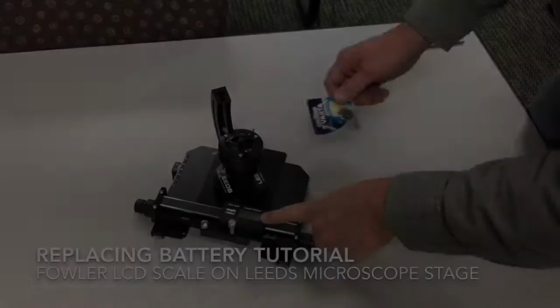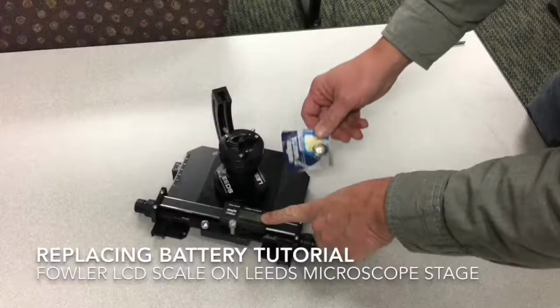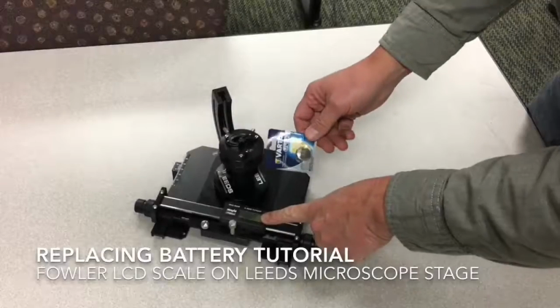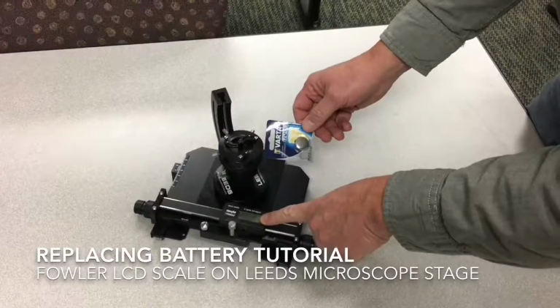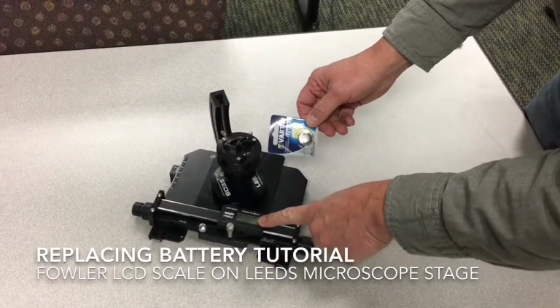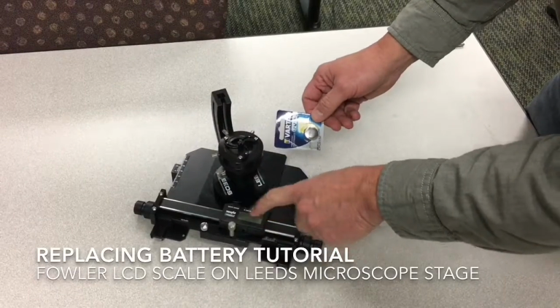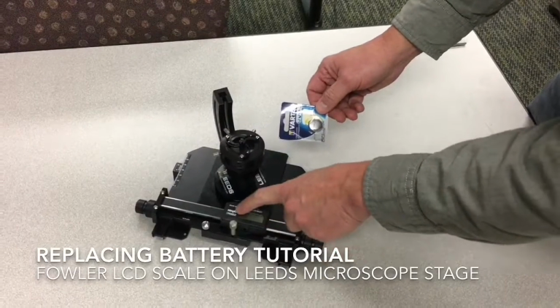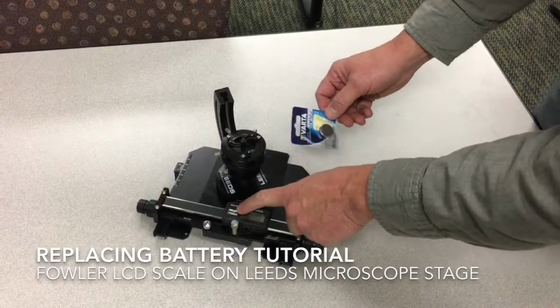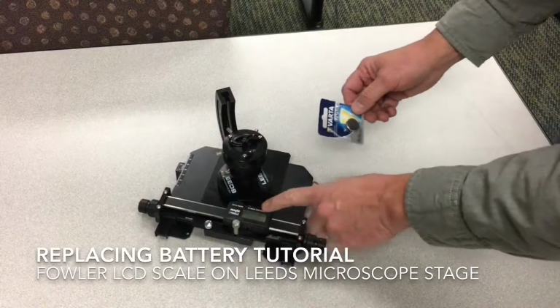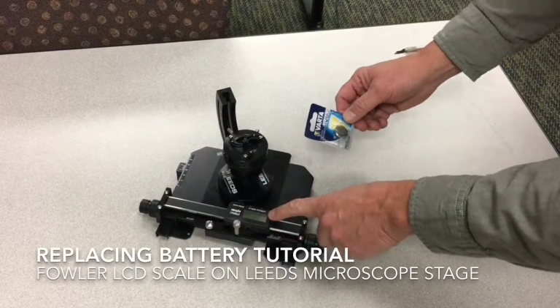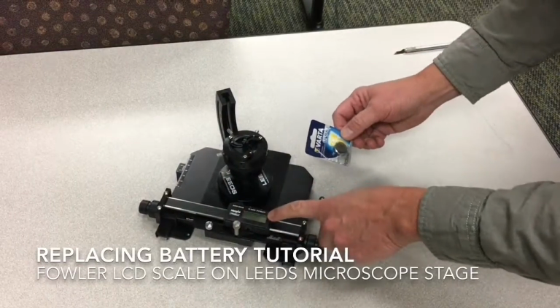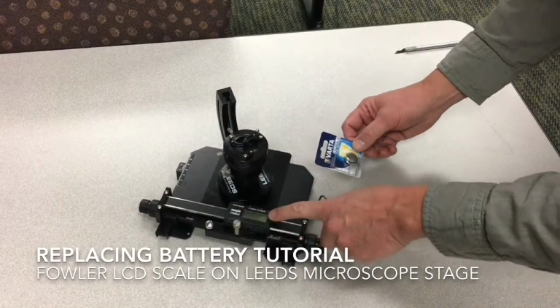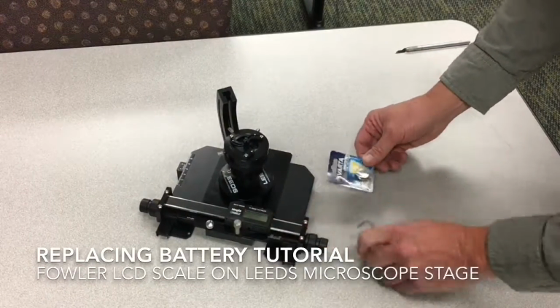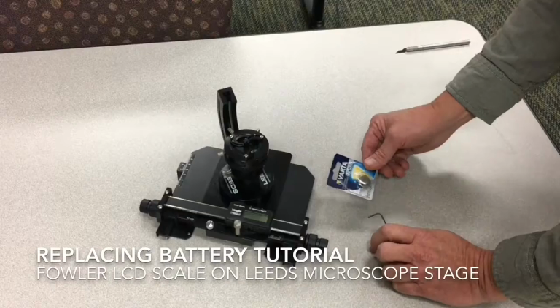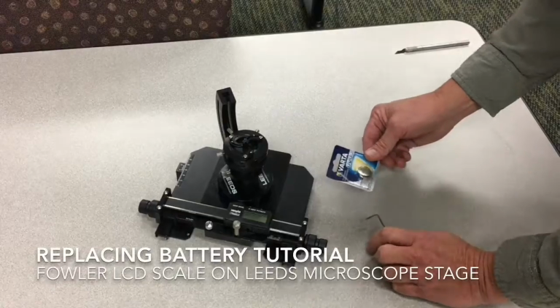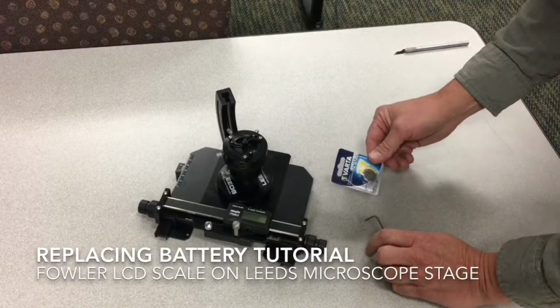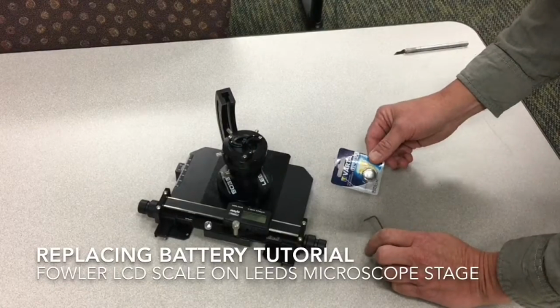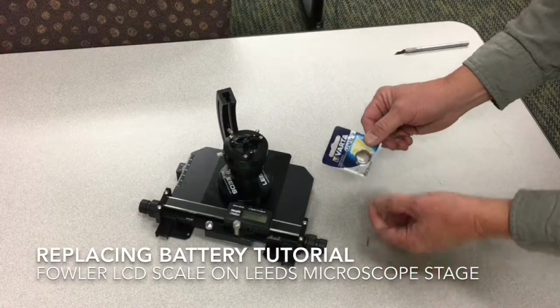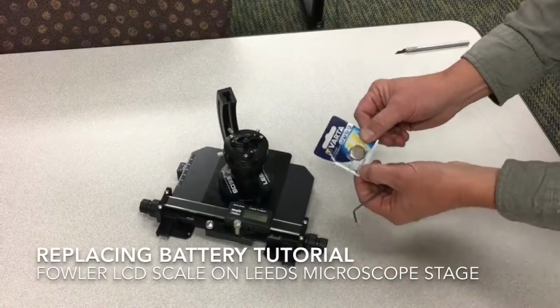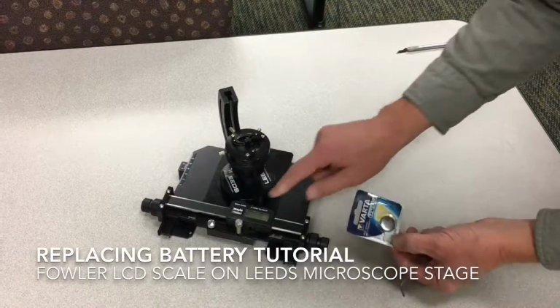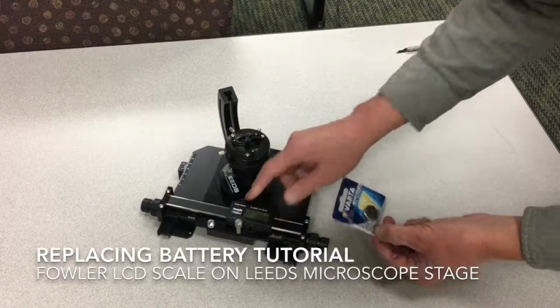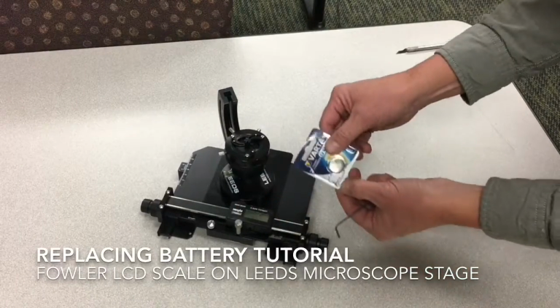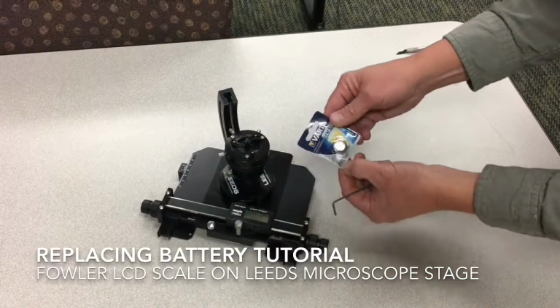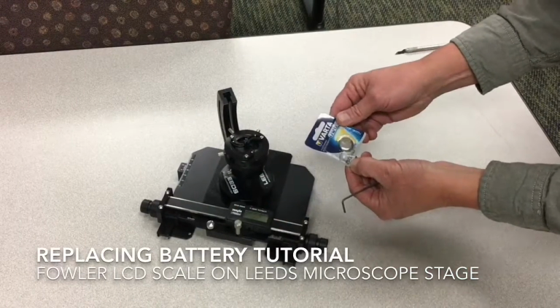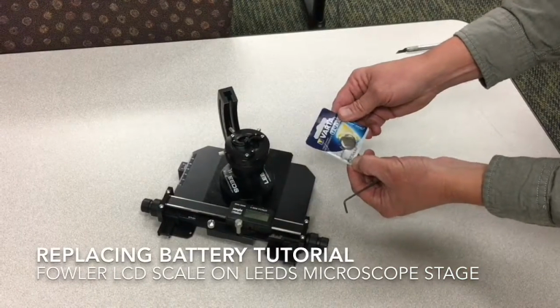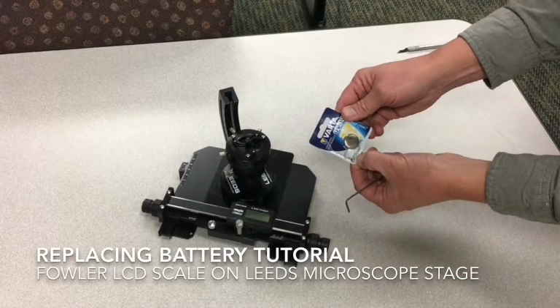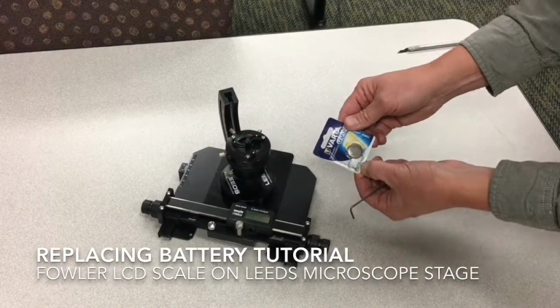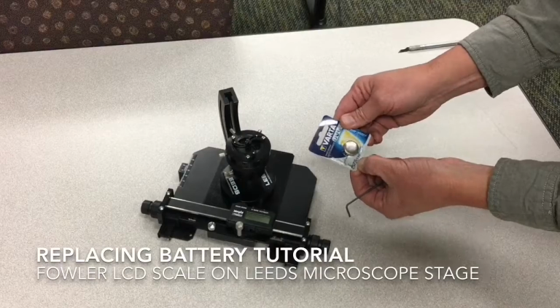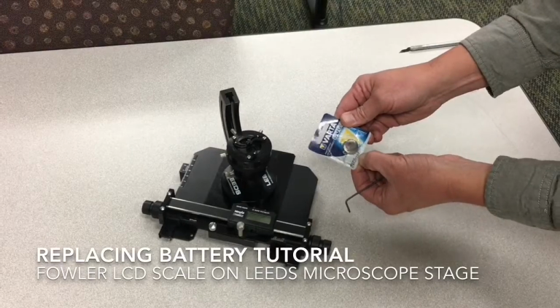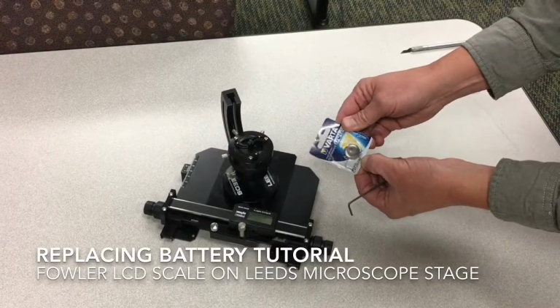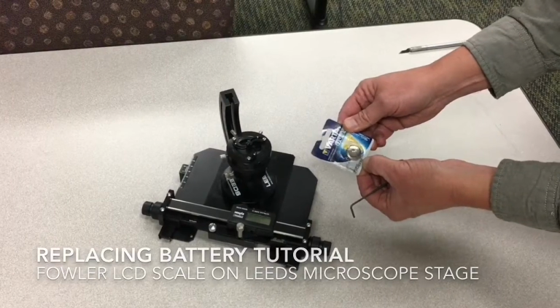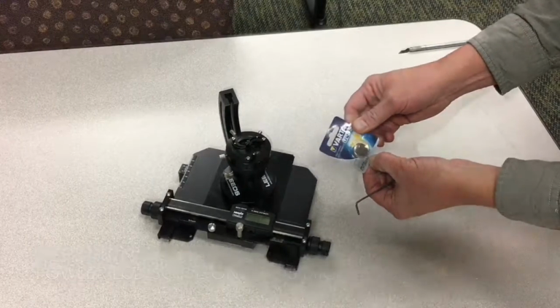Today we're going to replace the battery in the Fowler LCD scale that is on the microscope stage. The battery in the Fowler scale is a CR2032 battery.